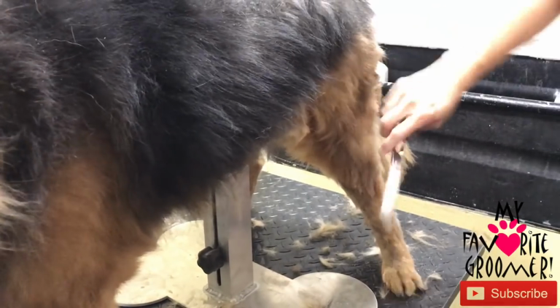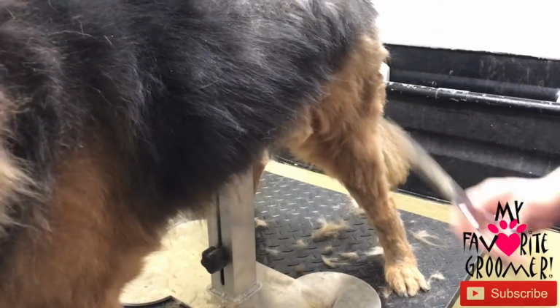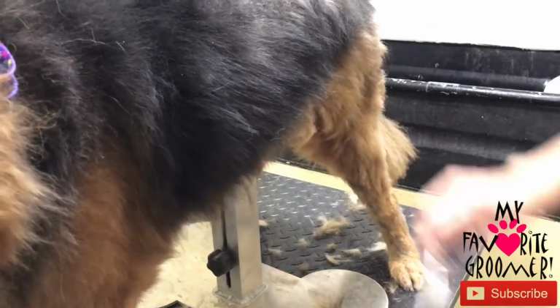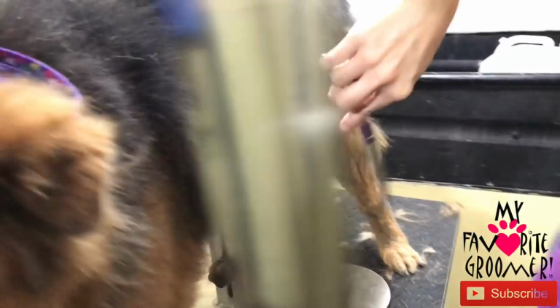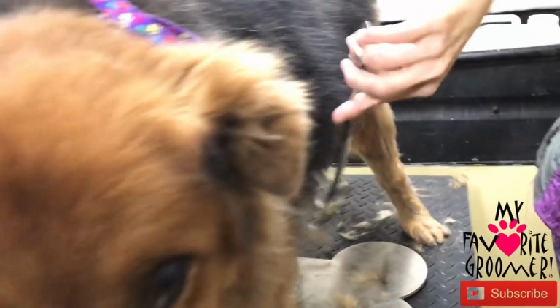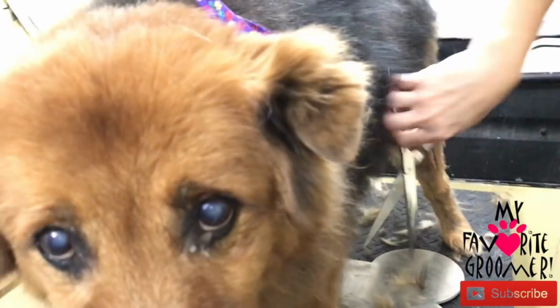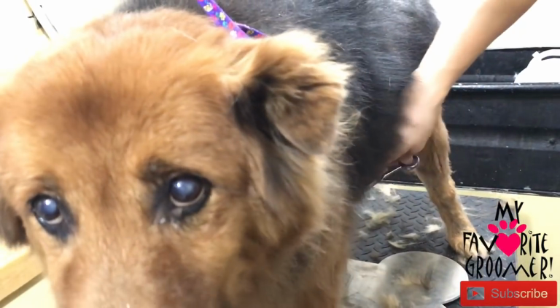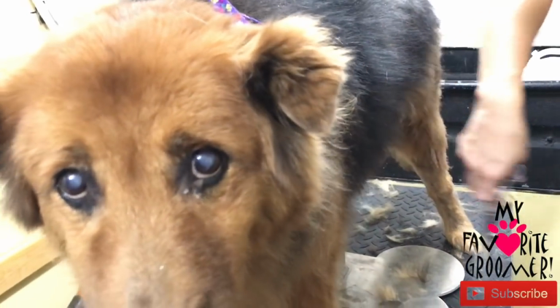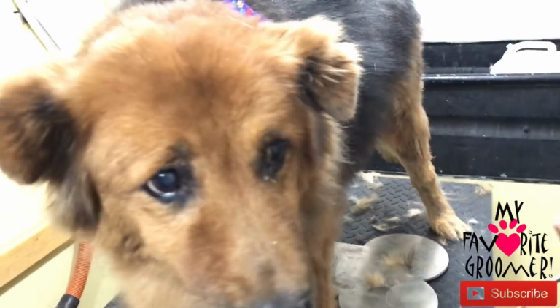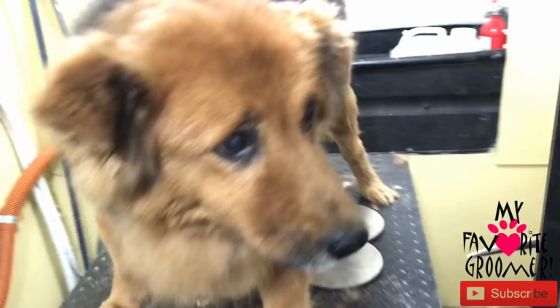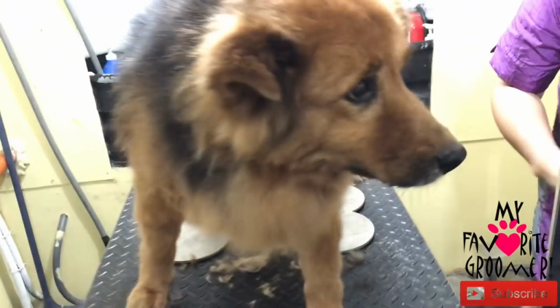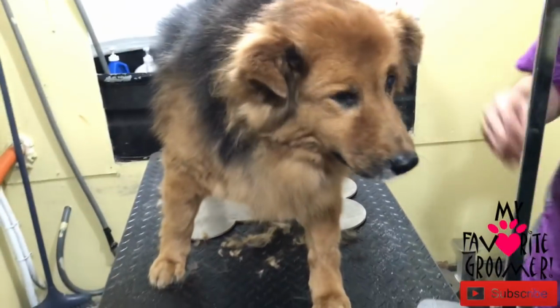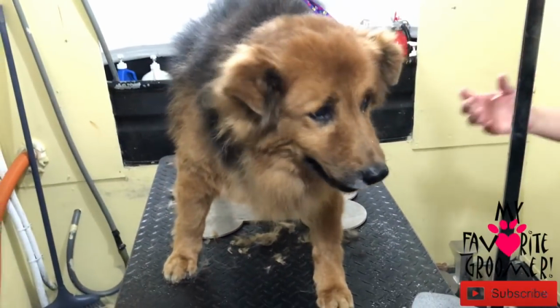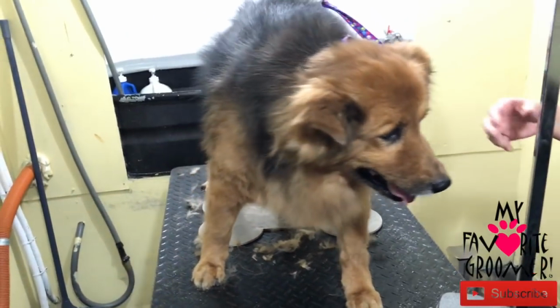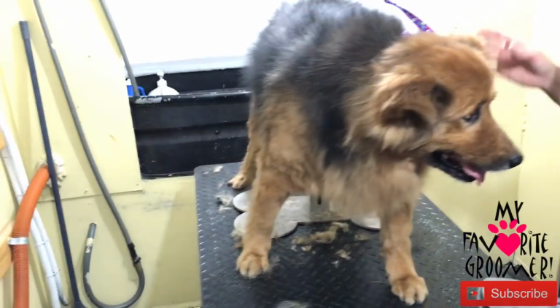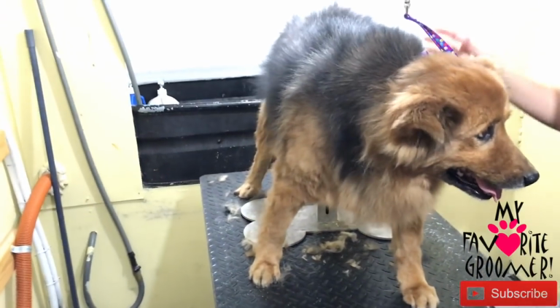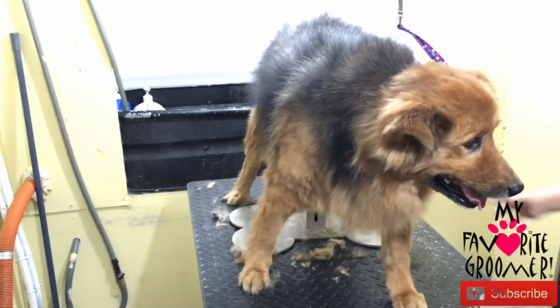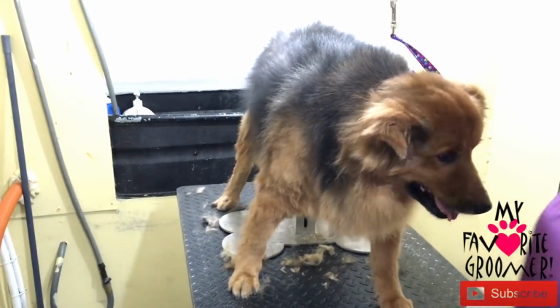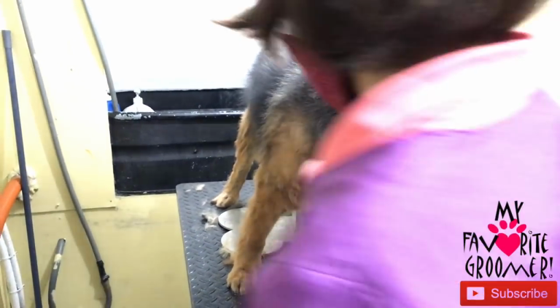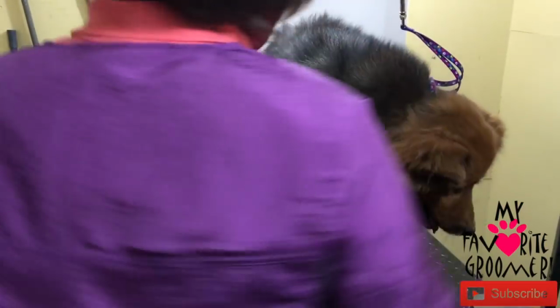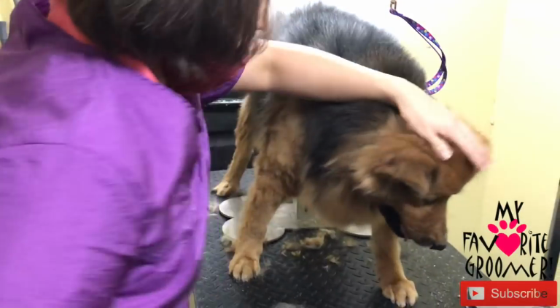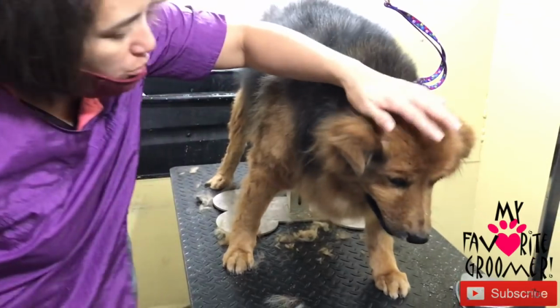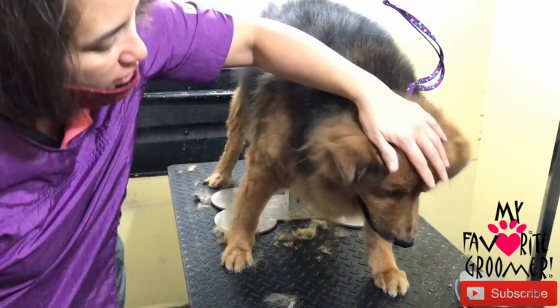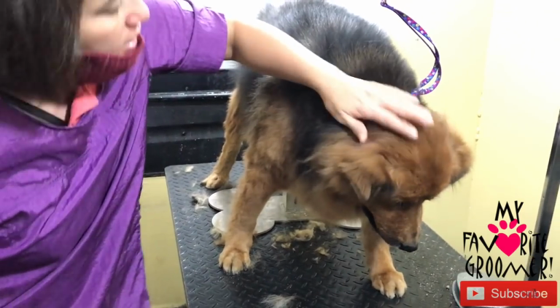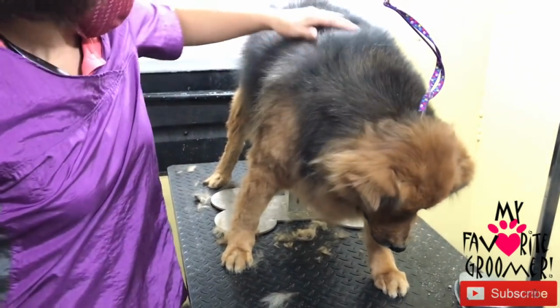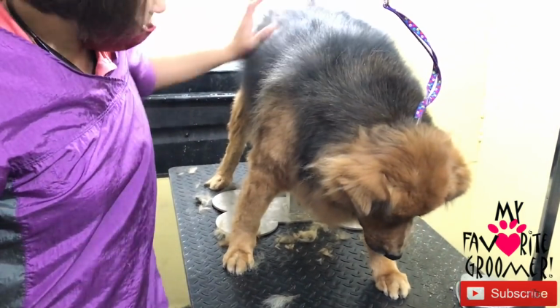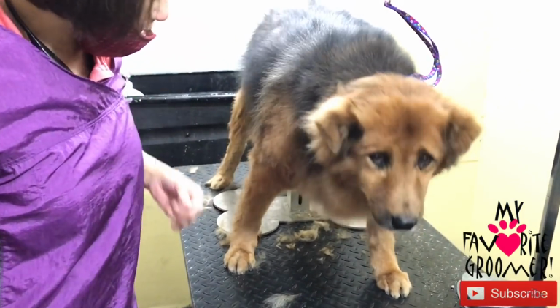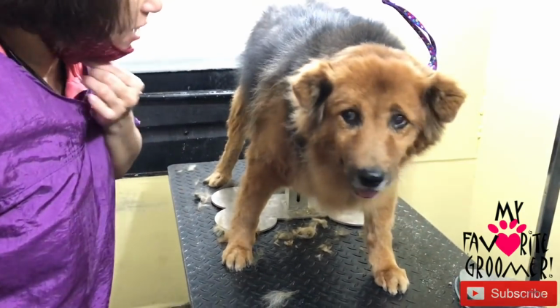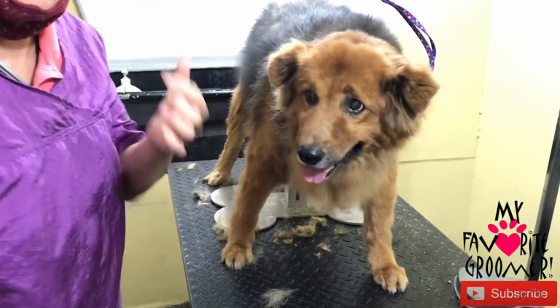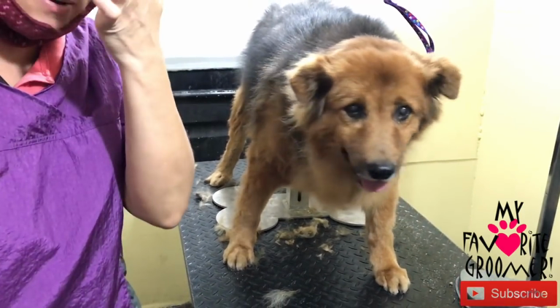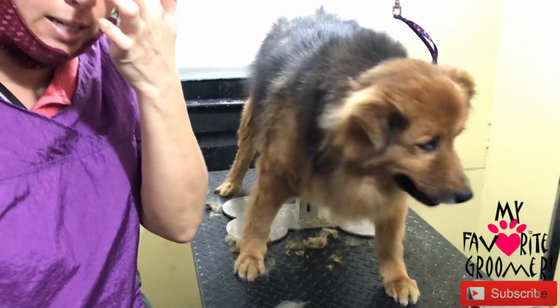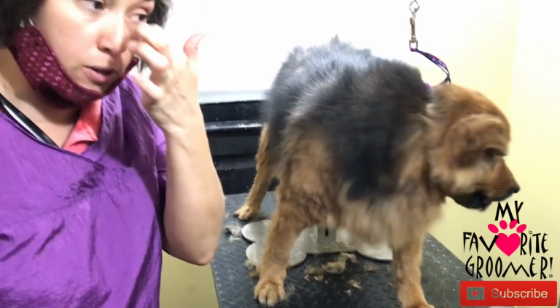Because all they wanted was a bath and de-shed, but she was in such bad shape. But she did really, really good. We're going to clean her ears. I've already done her nails while she was down and laying down earlier.